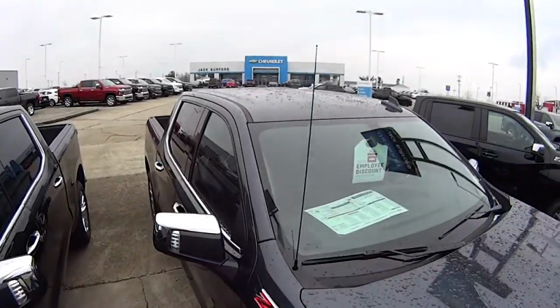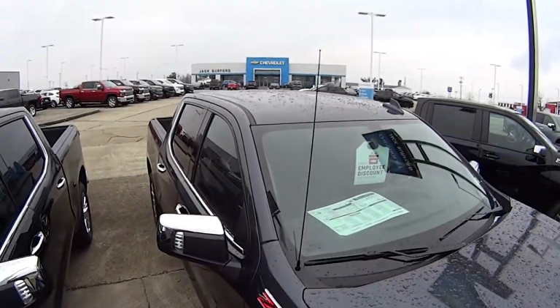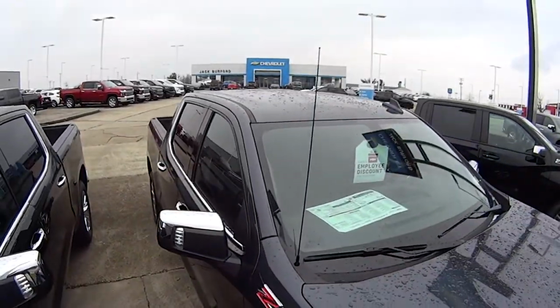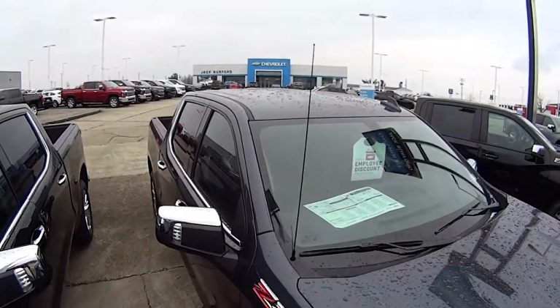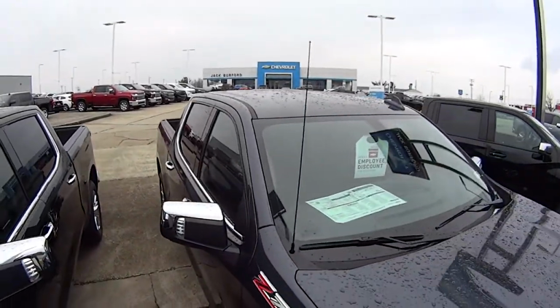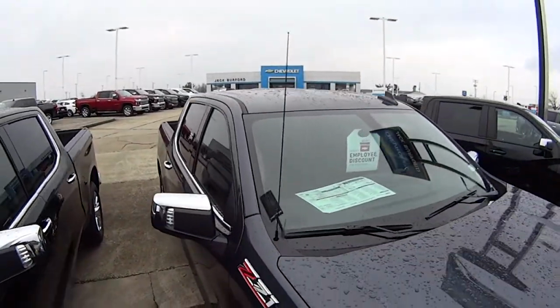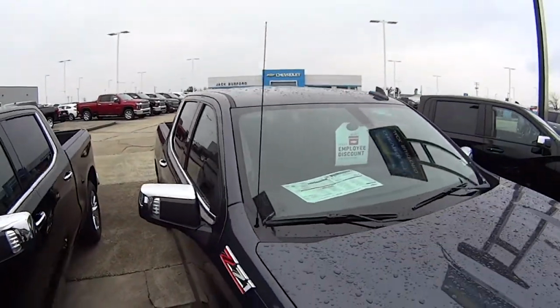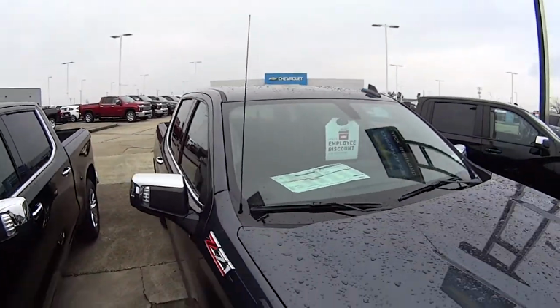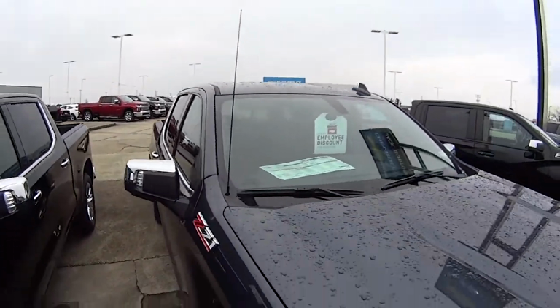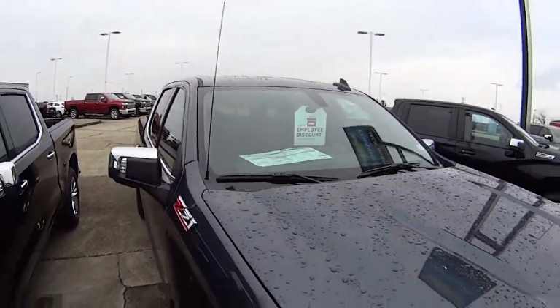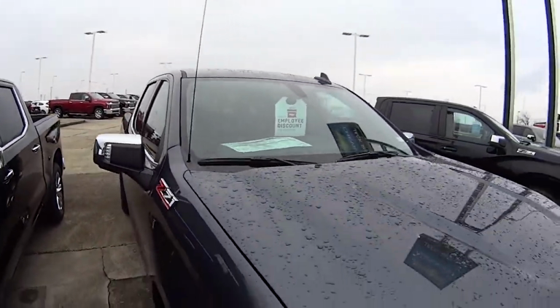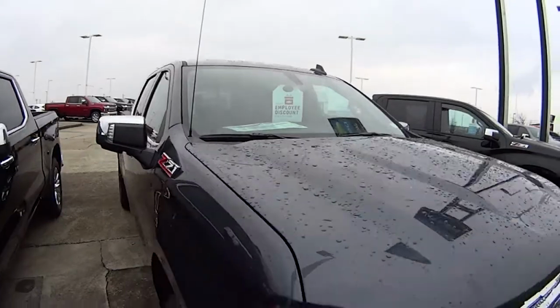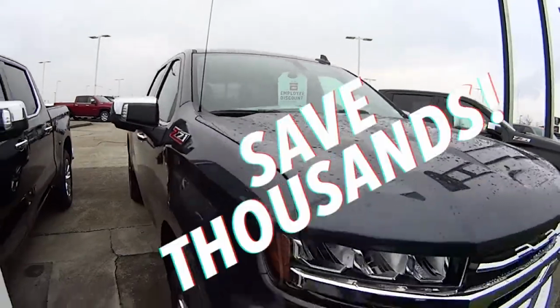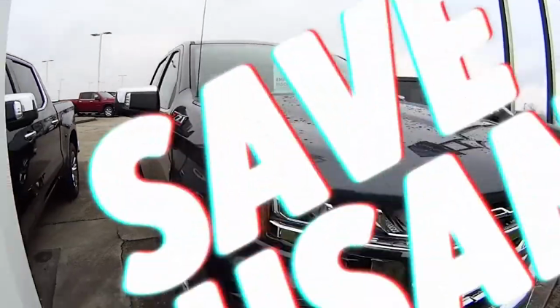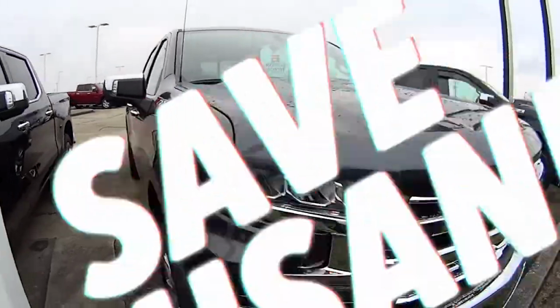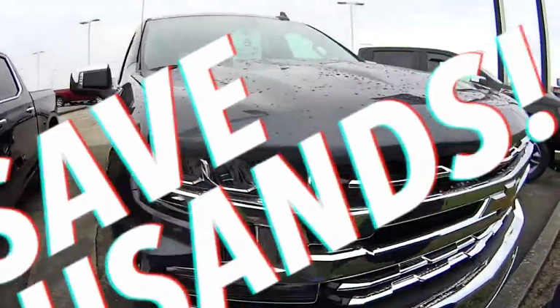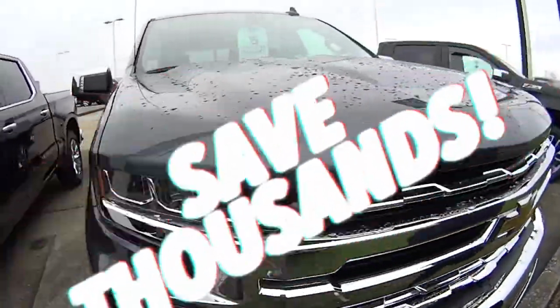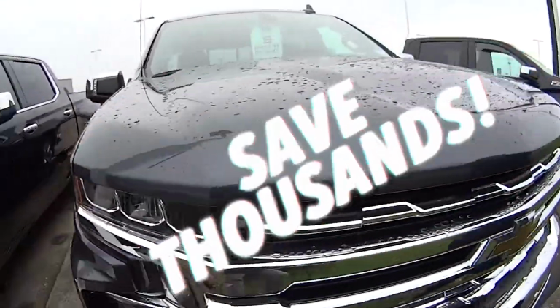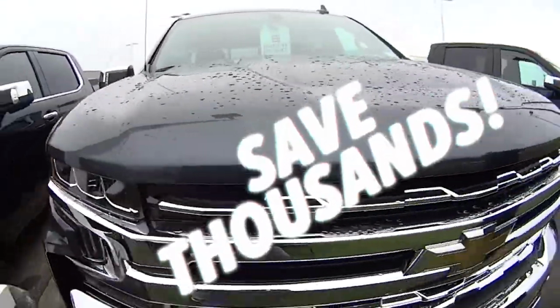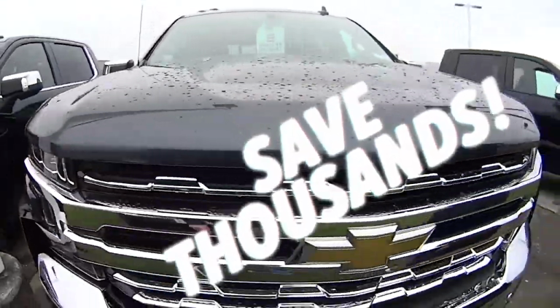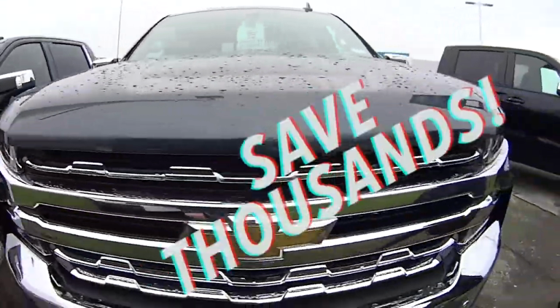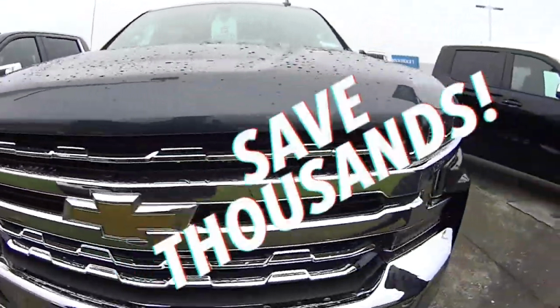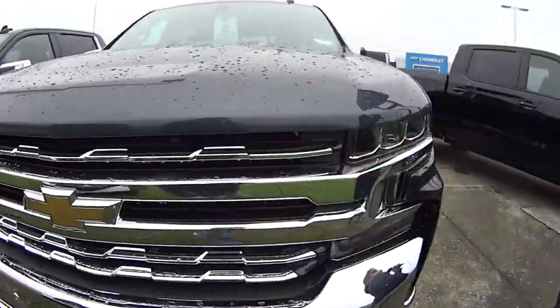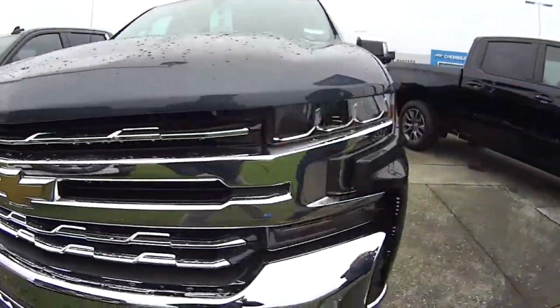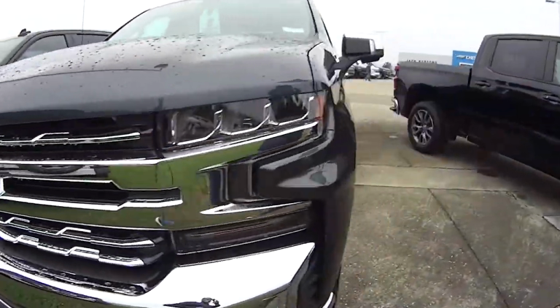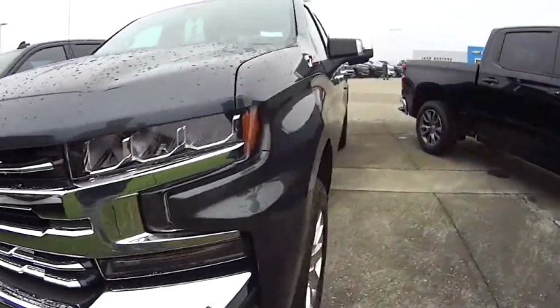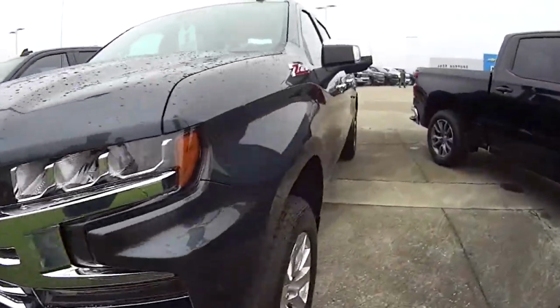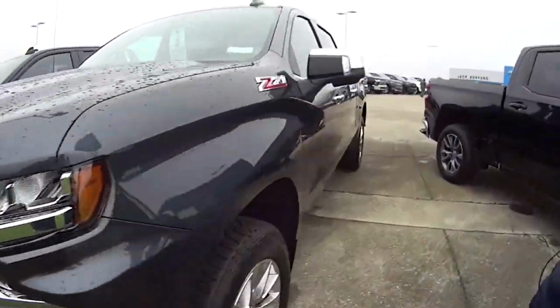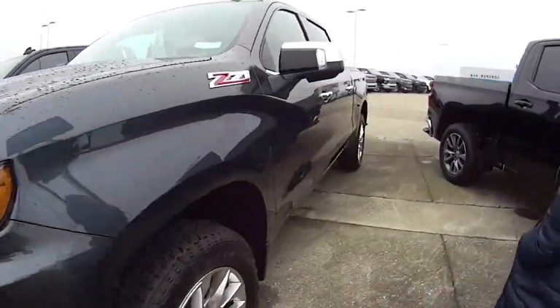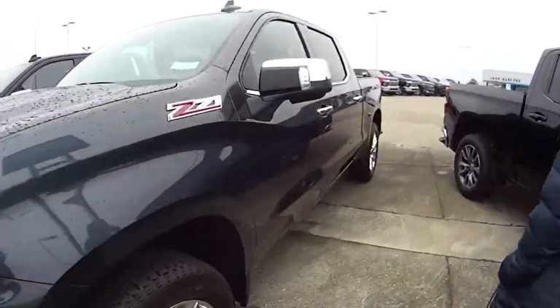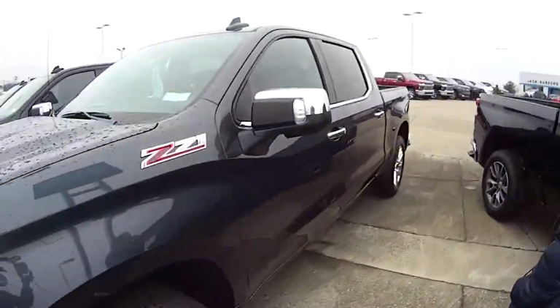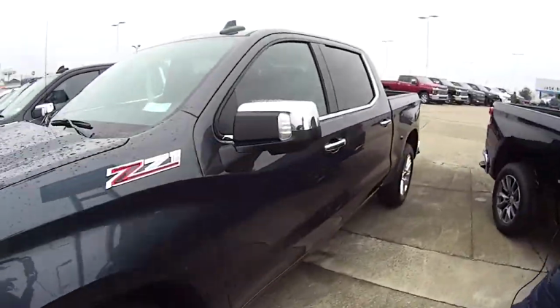This car is awesome and it's going fast because we got some great deals for the holidays. So come in and see us at jackbarford.com or come see us today.